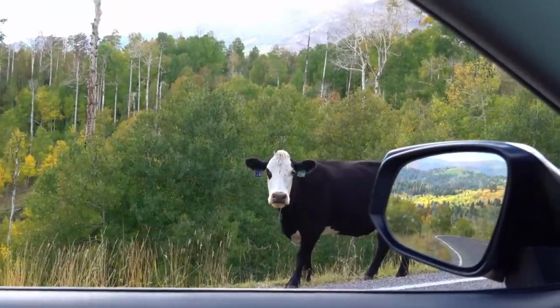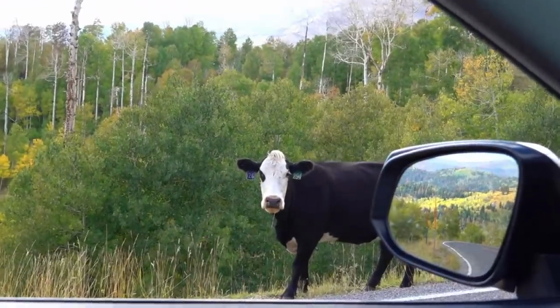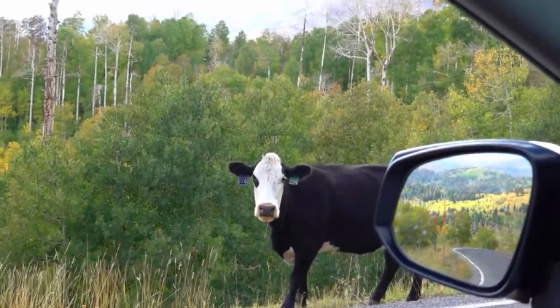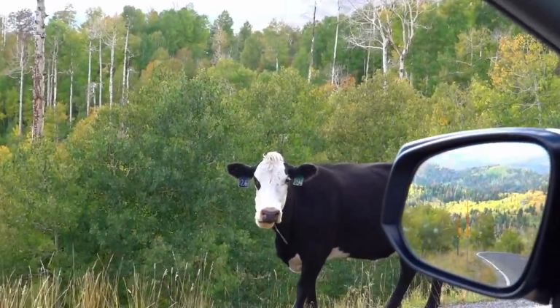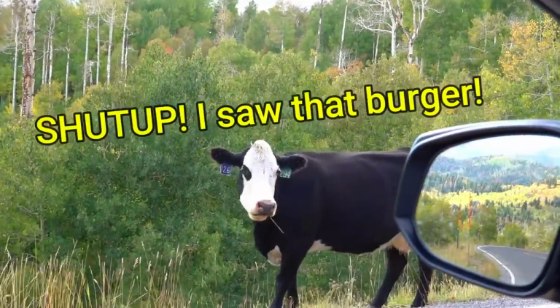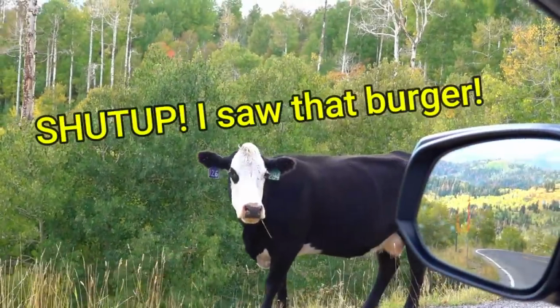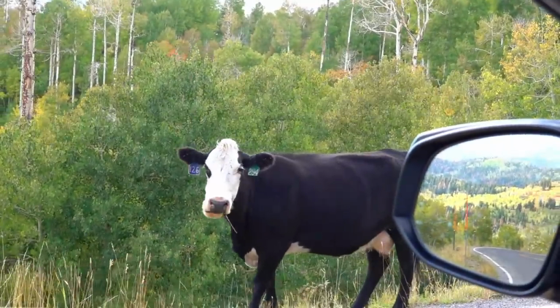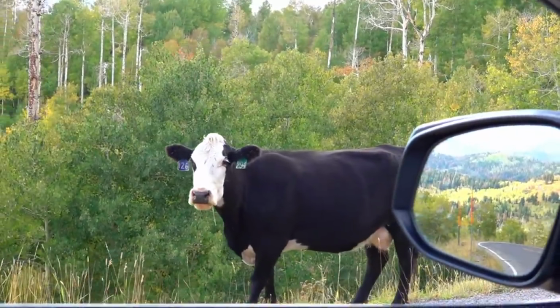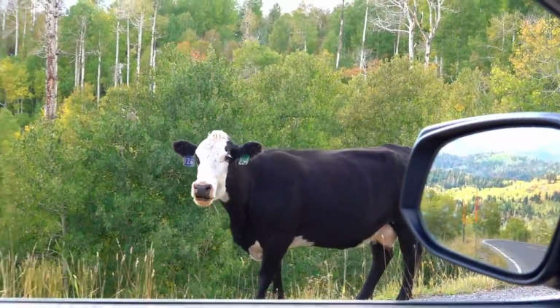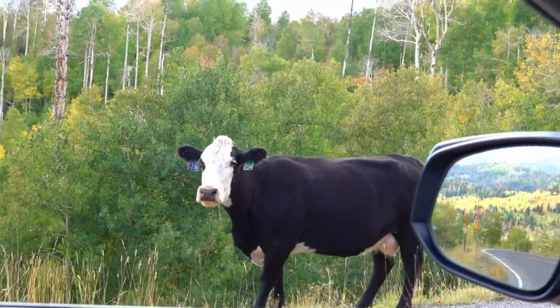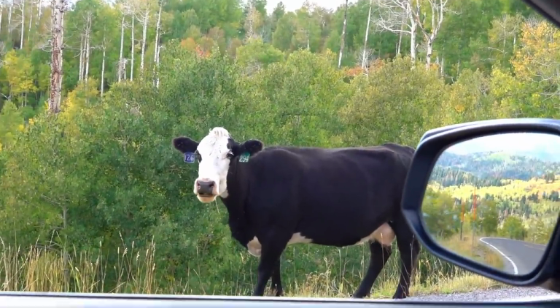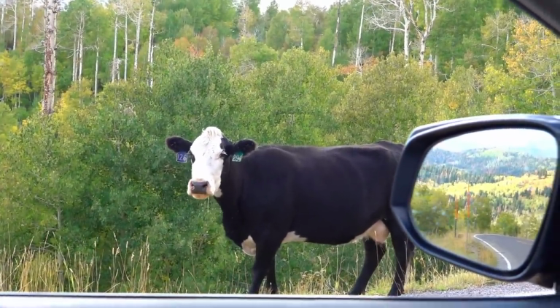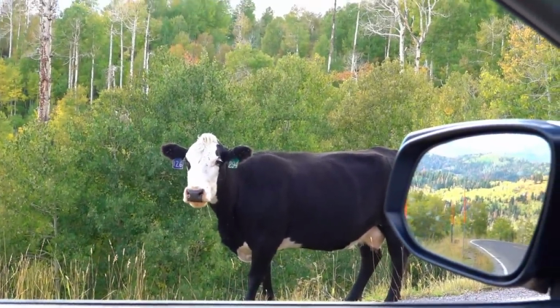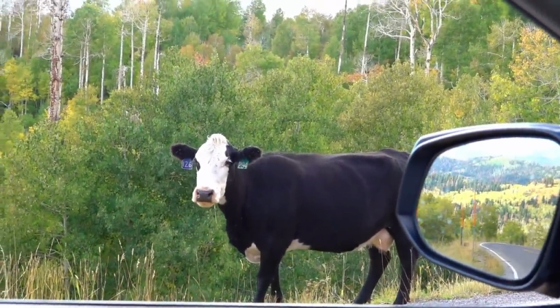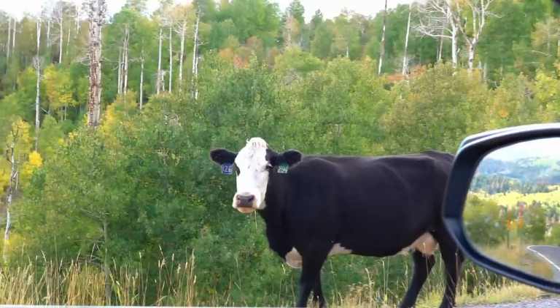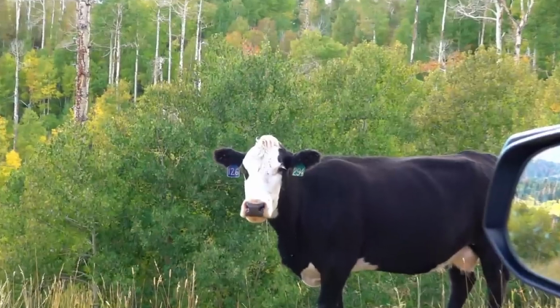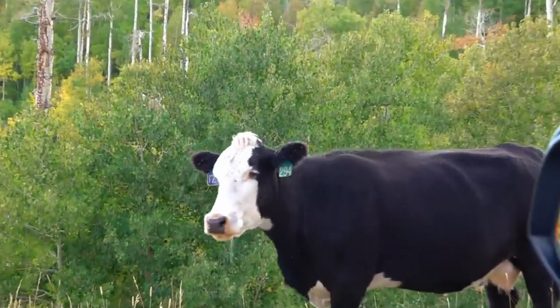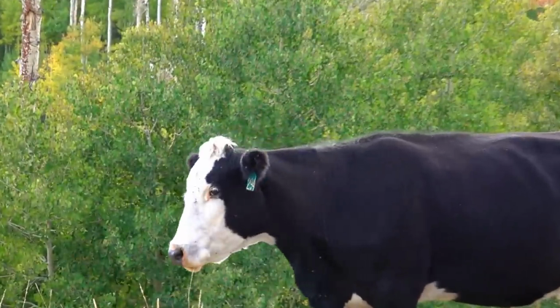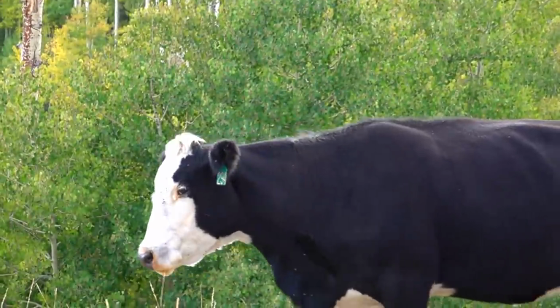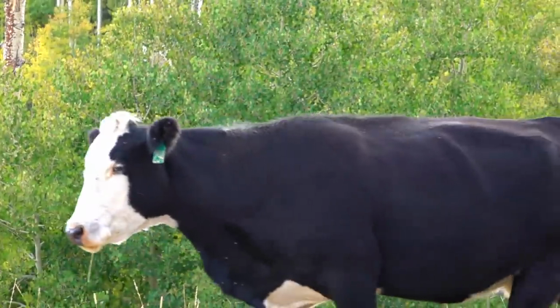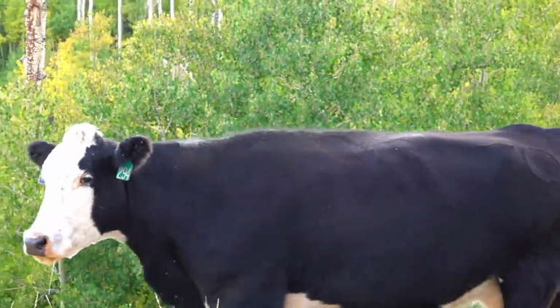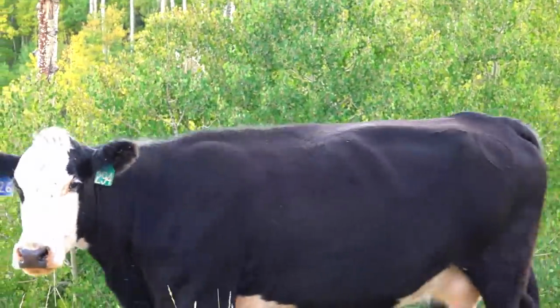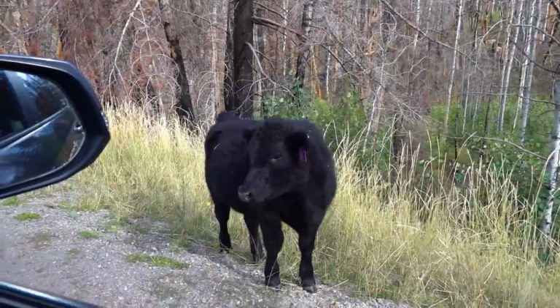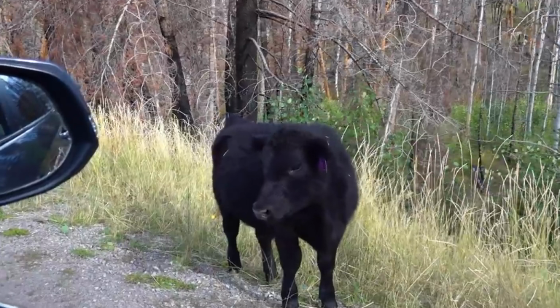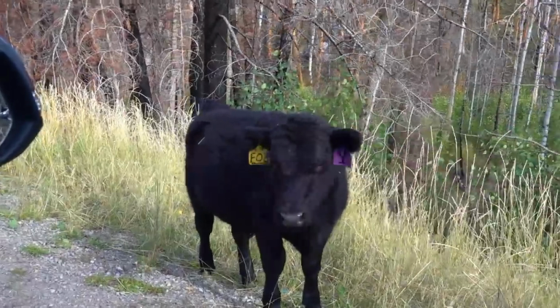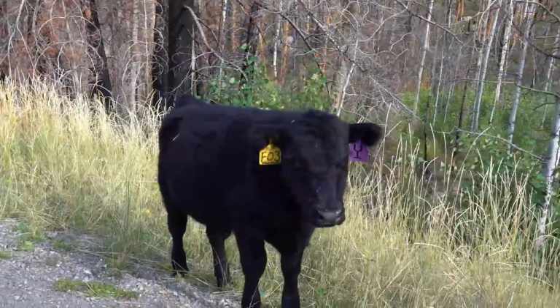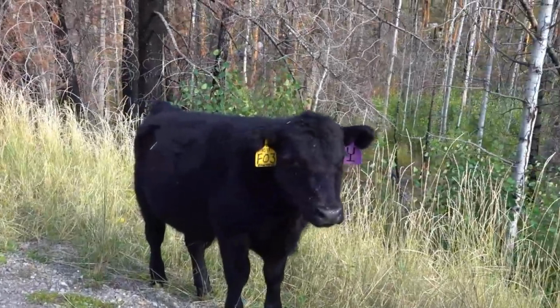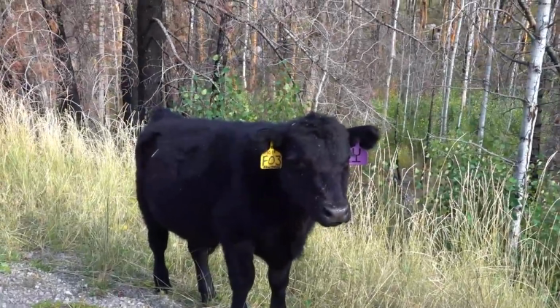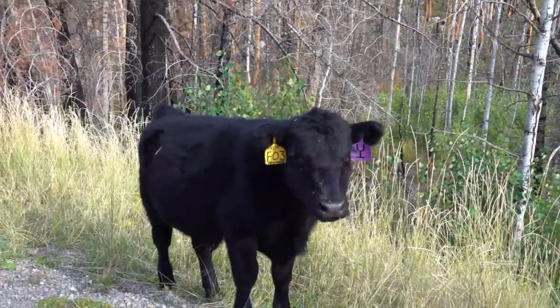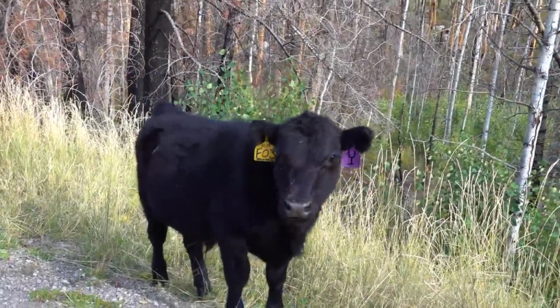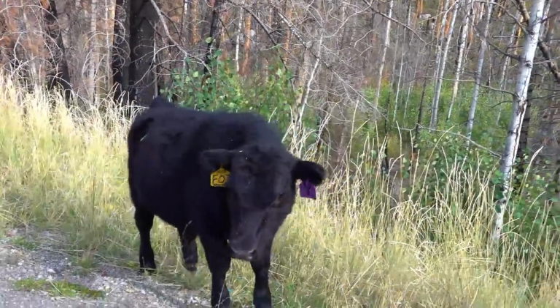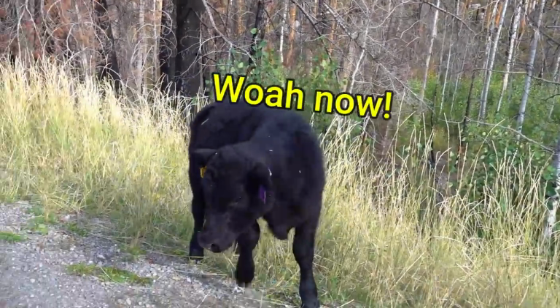What are you doing on the scenic trail? Where's your vehicle? You're just going to stand there? Come on, 126-294. There's something about you that's really giving me a taste for a ribeye, you know, buddy?